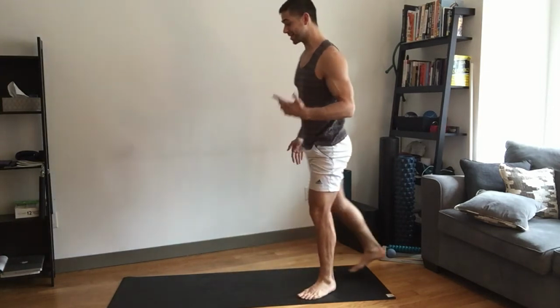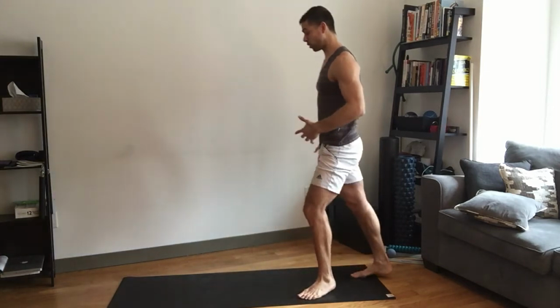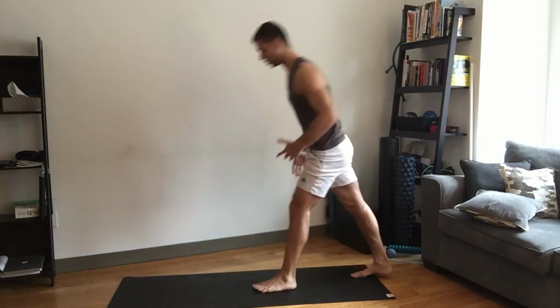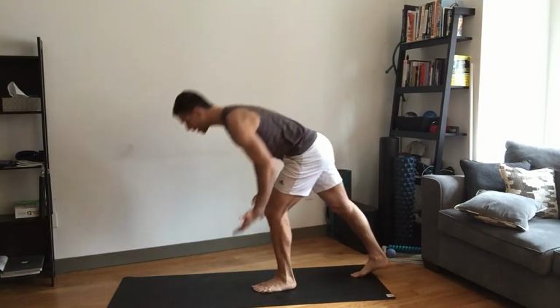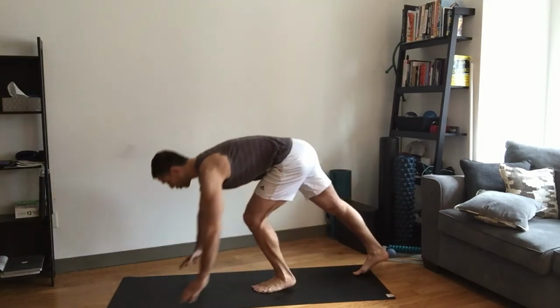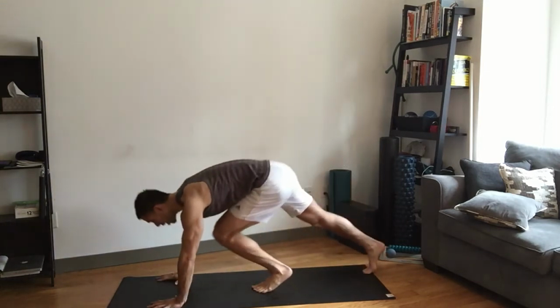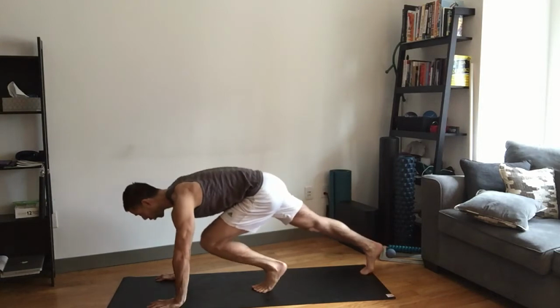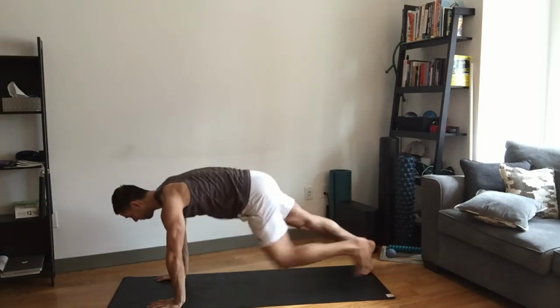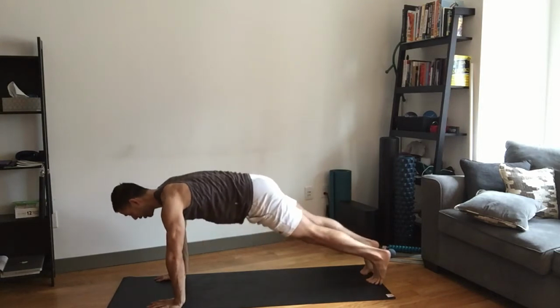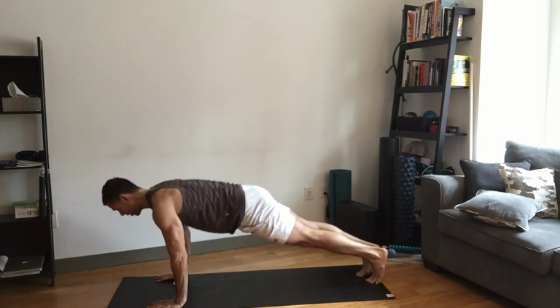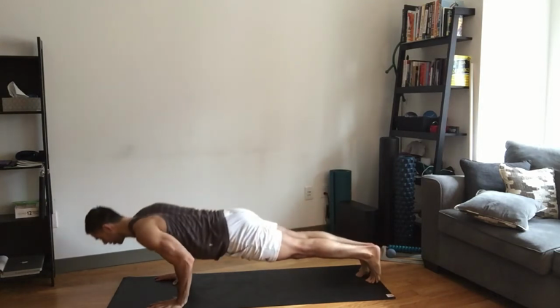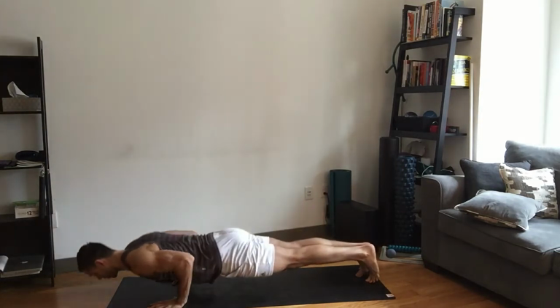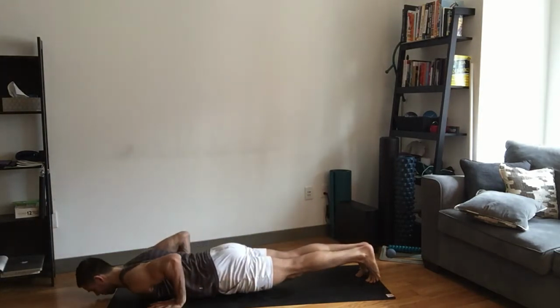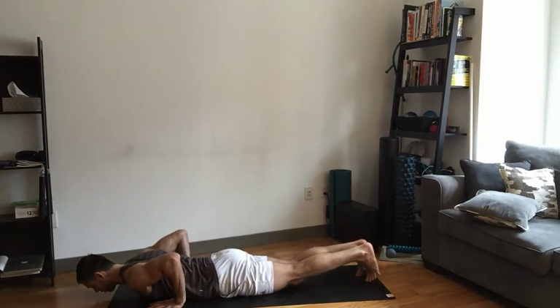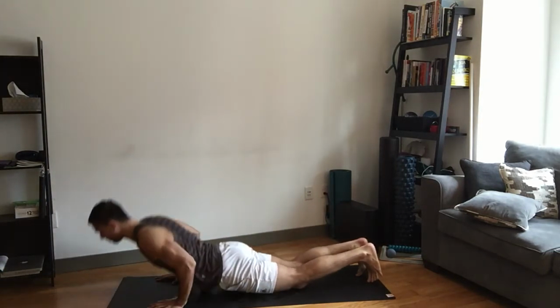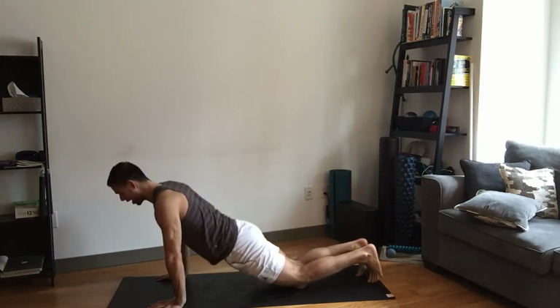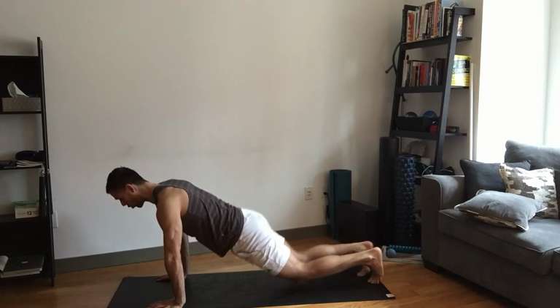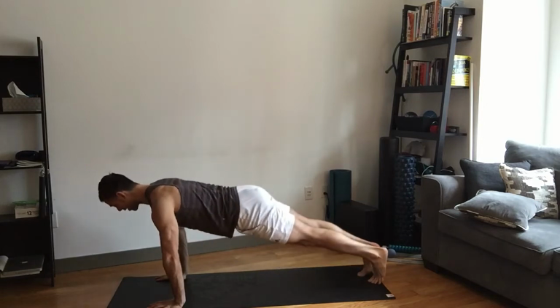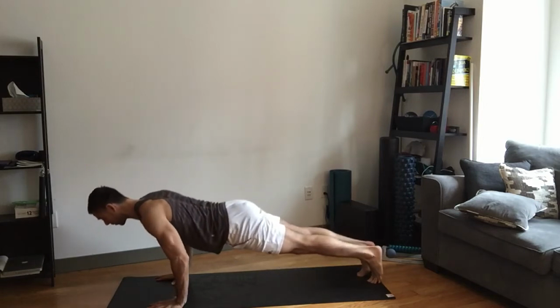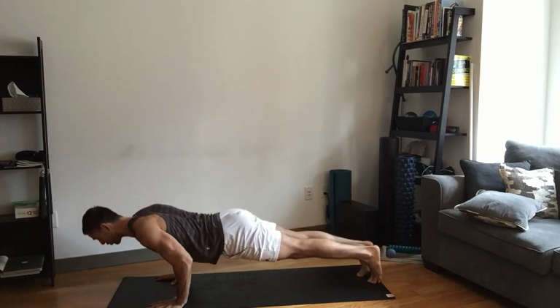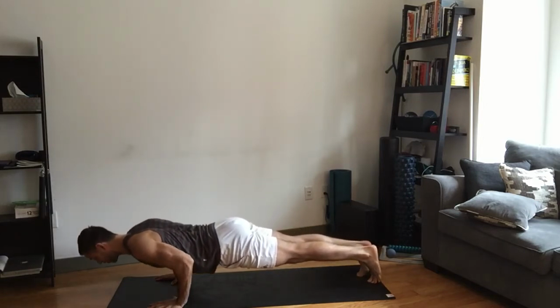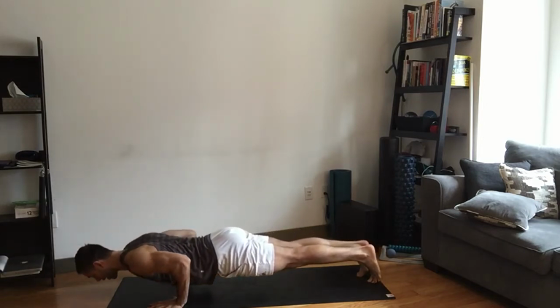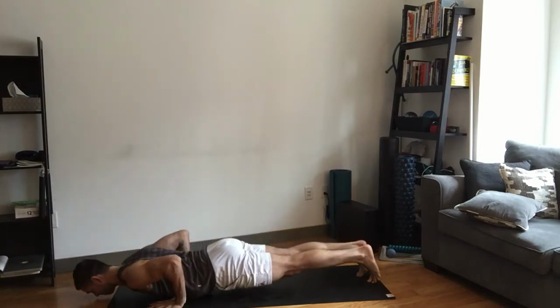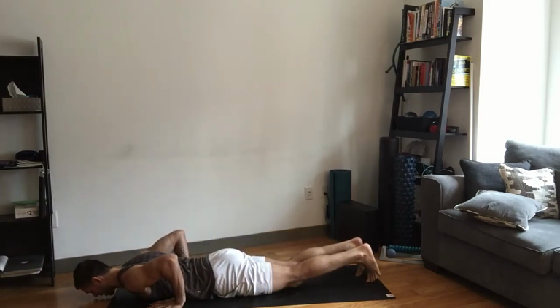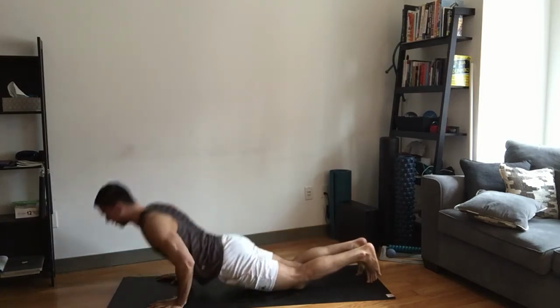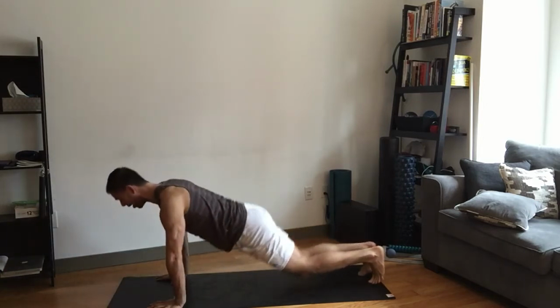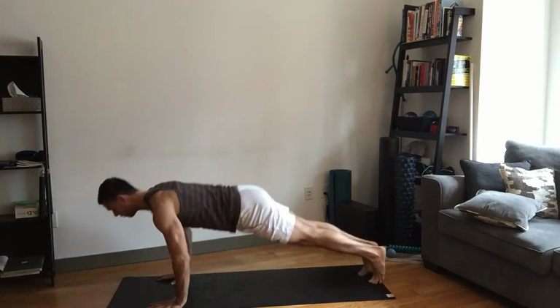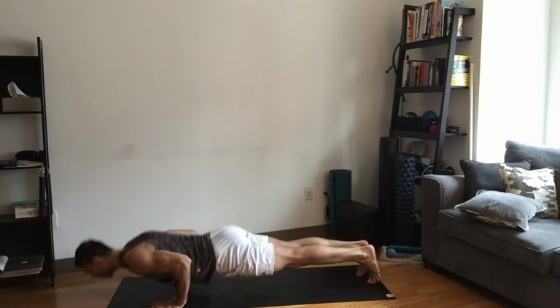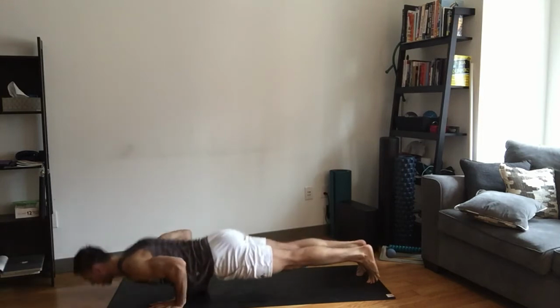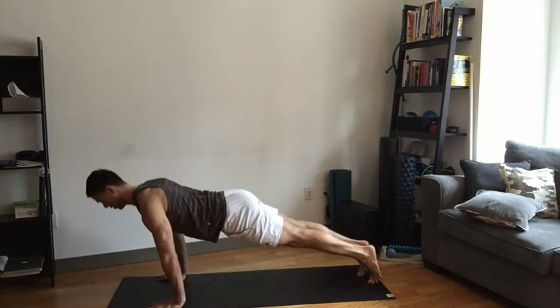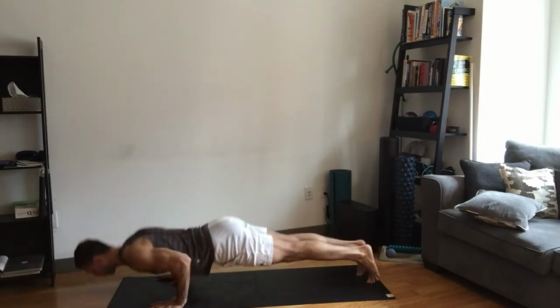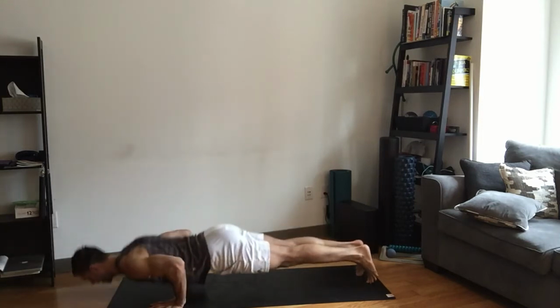The second one we're going to do is either a push-up or a negative push-up. If we're going negative, just bring yourself to the ground and then come up. If we're doing full push-ups, let's go up and down.